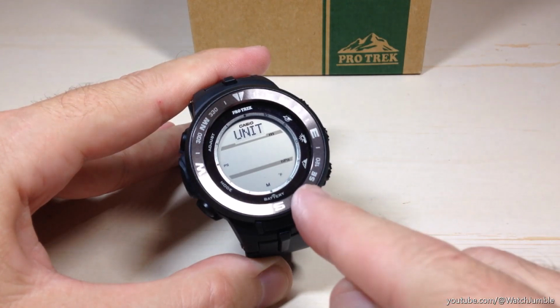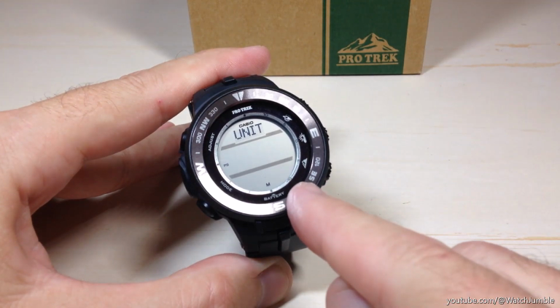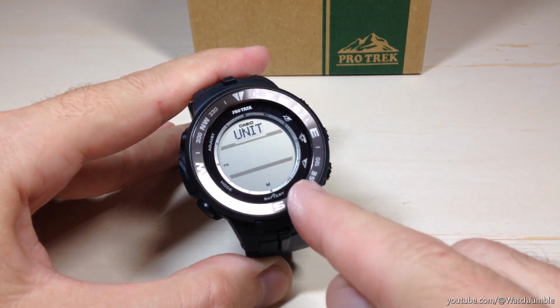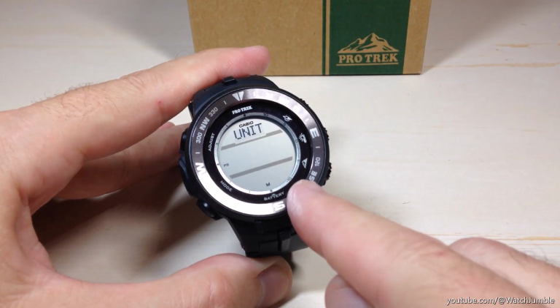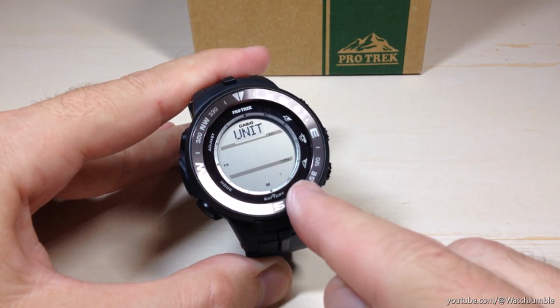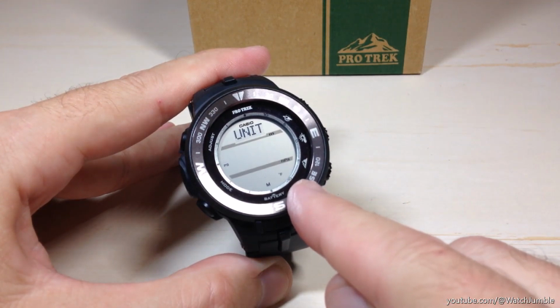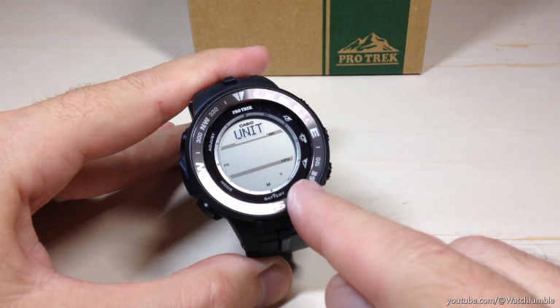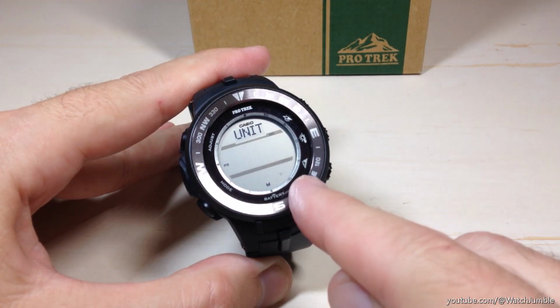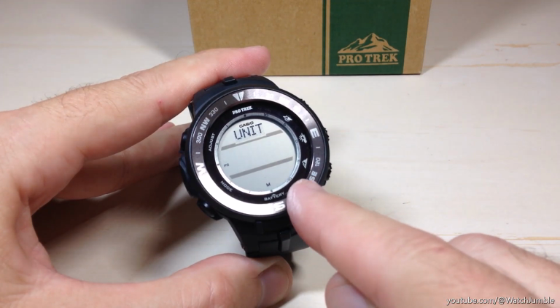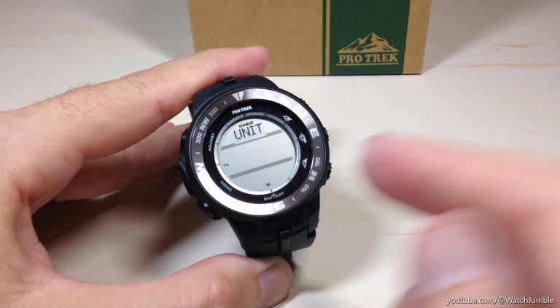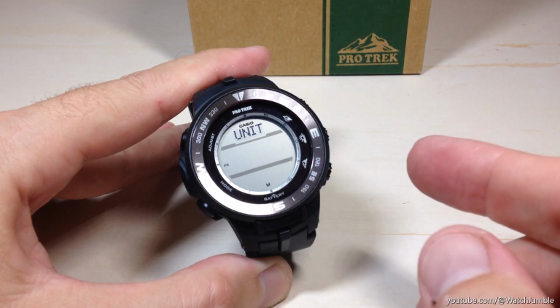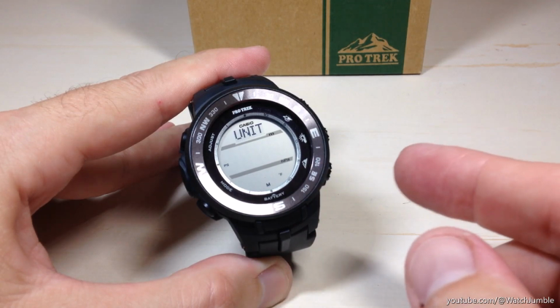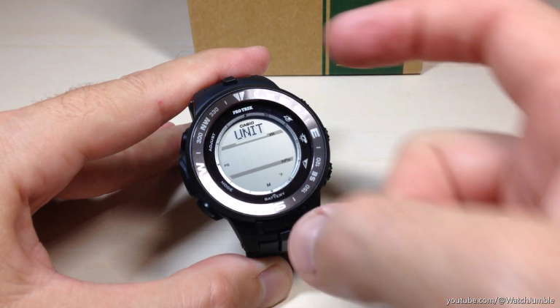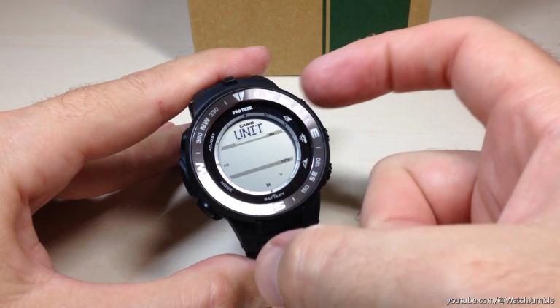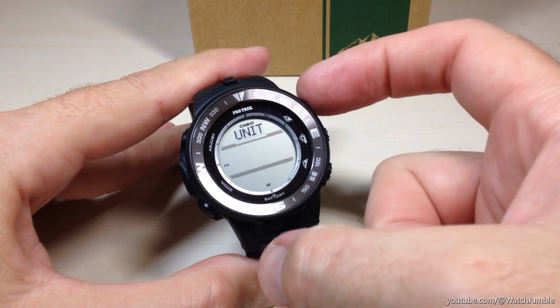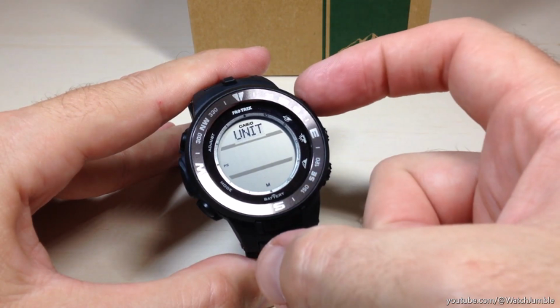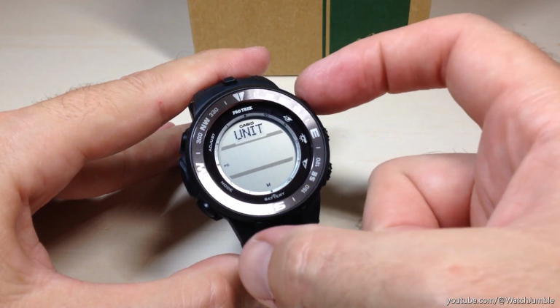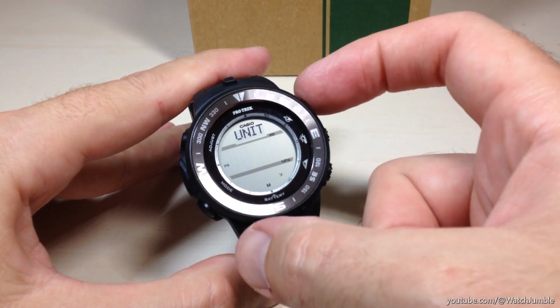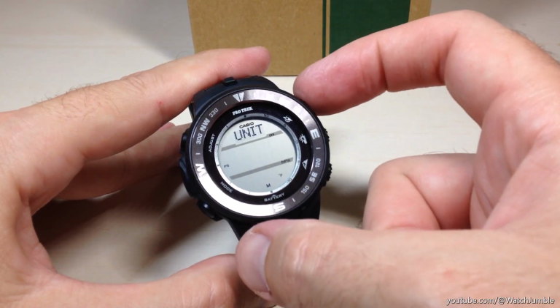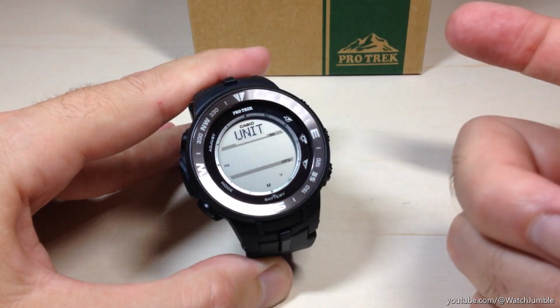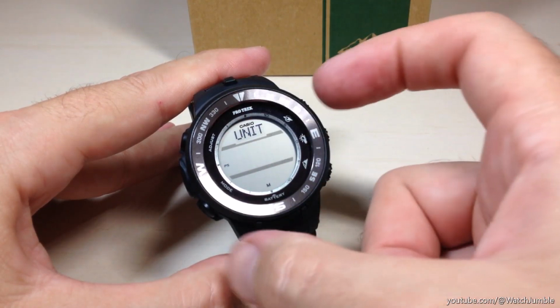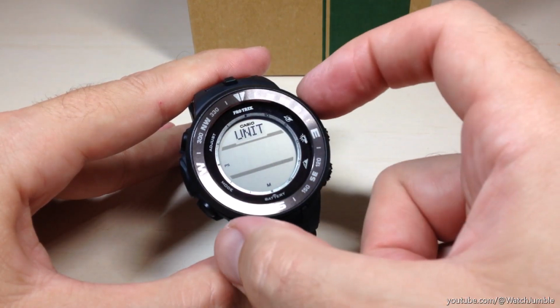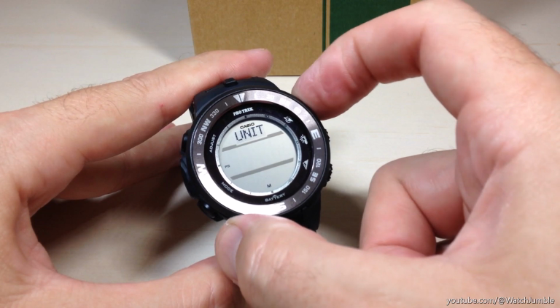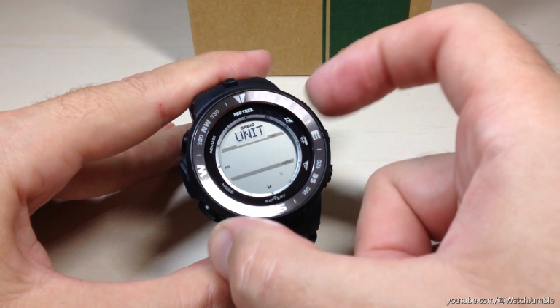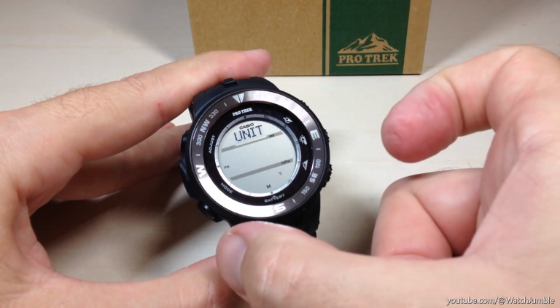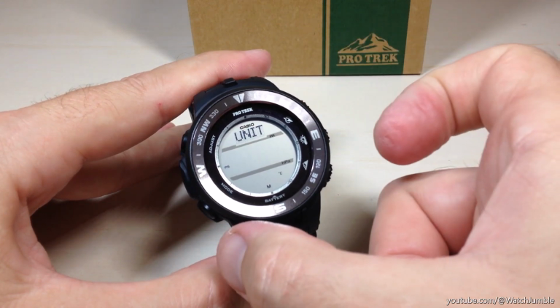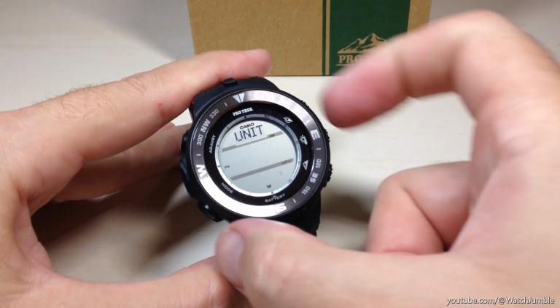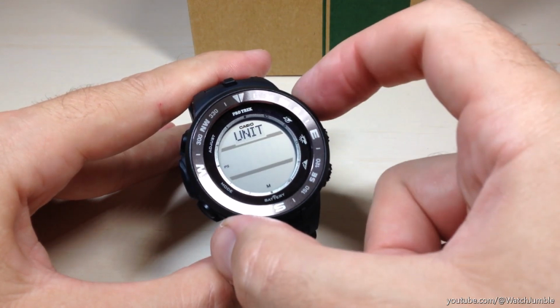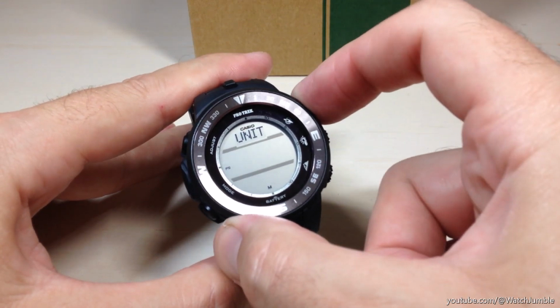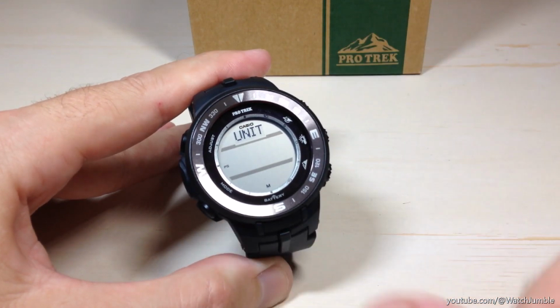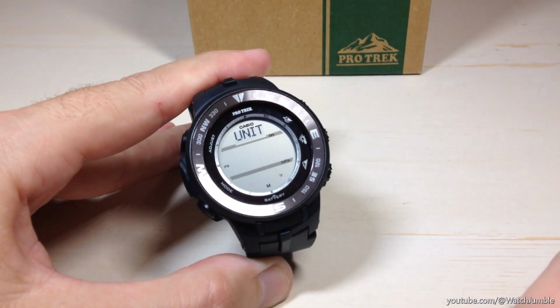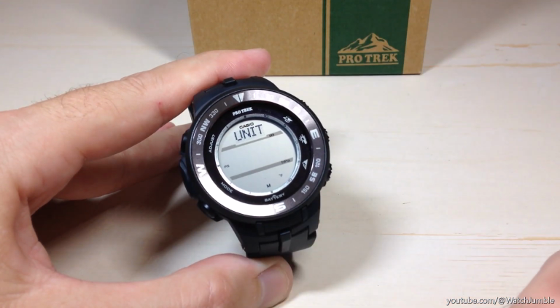Last but not least, you have your temperature value. Do you want your temperature in Fahrenheit or in Celsius? If you want to switch that one, you're going to use the top button, which to me is a little backwards. Now it's in Celsius, now it's in Fahrenheit.